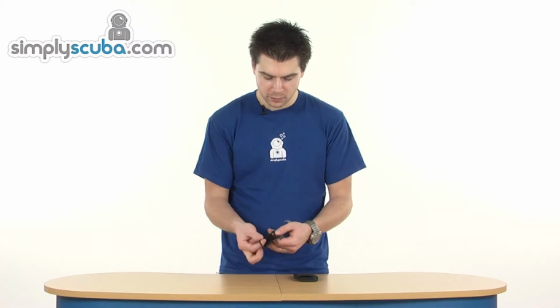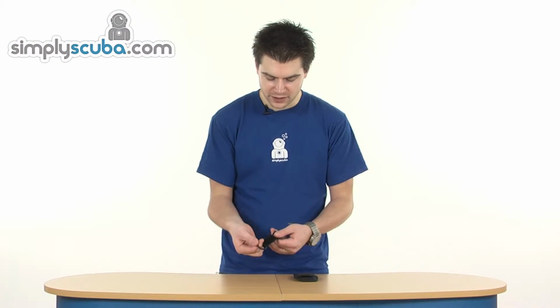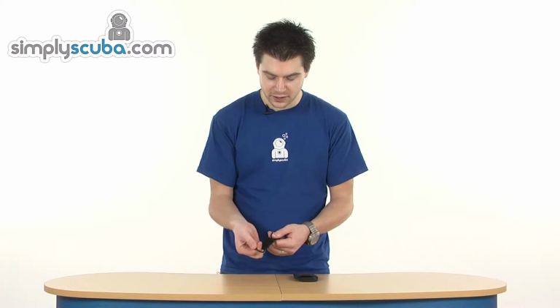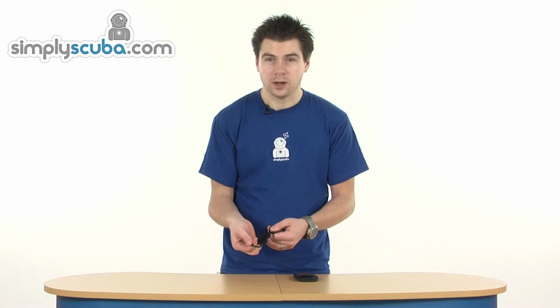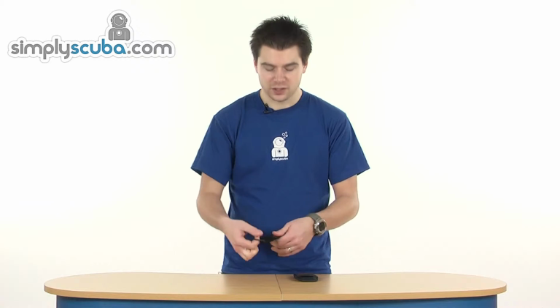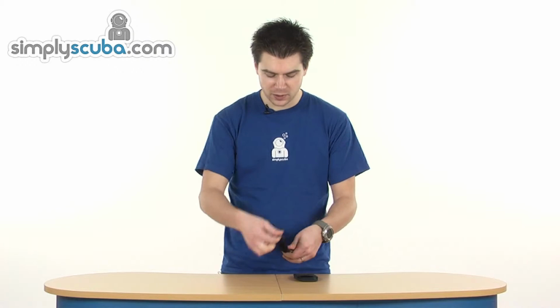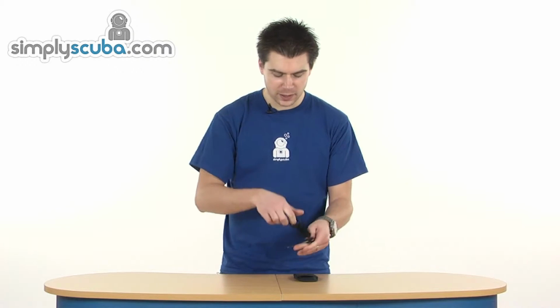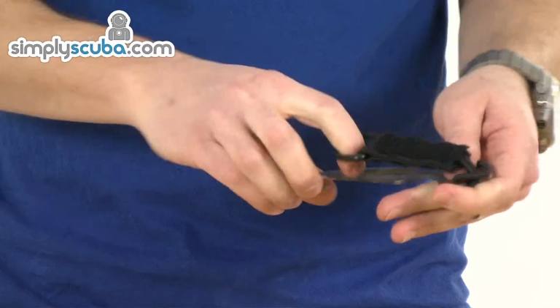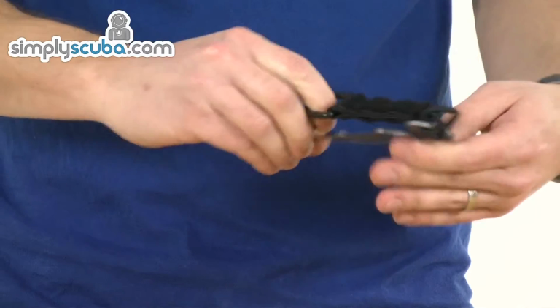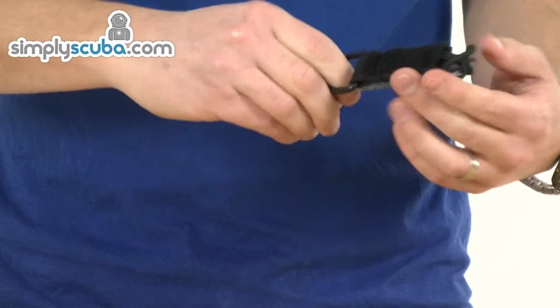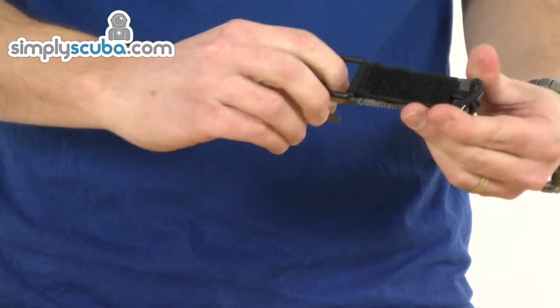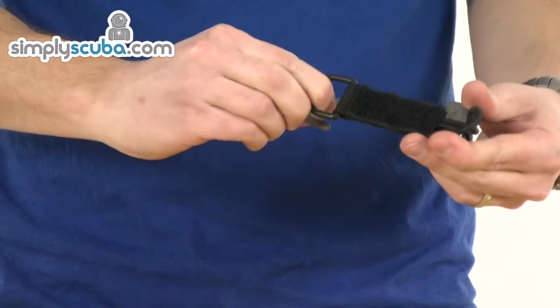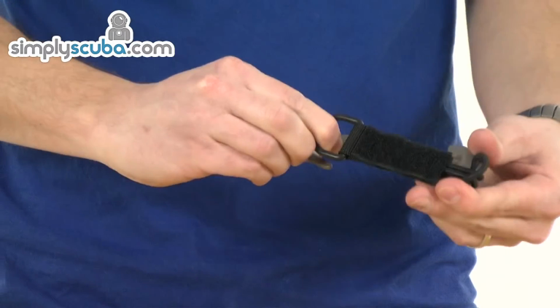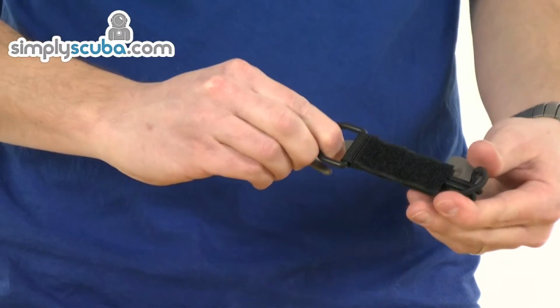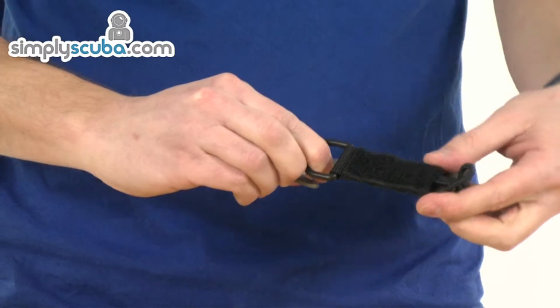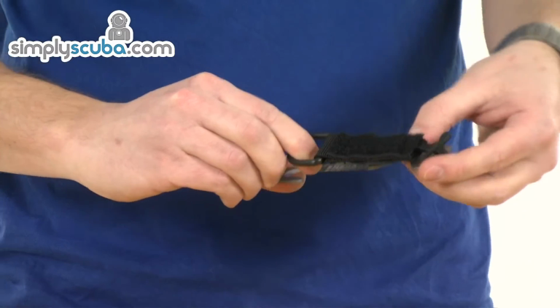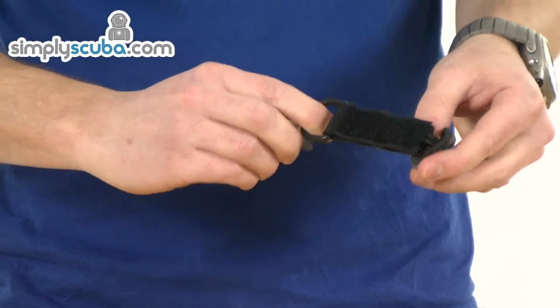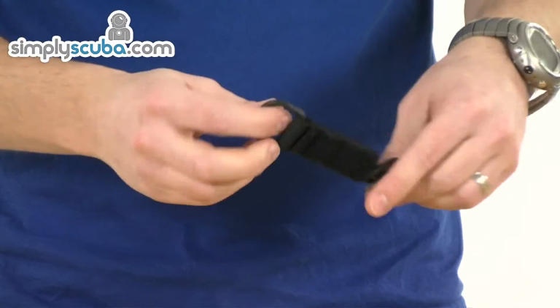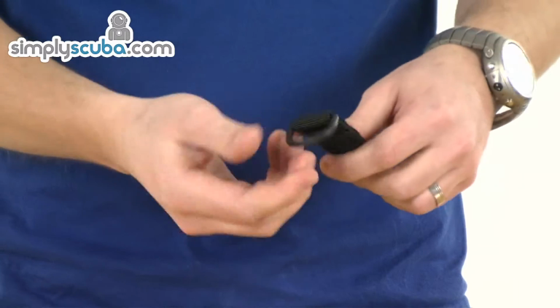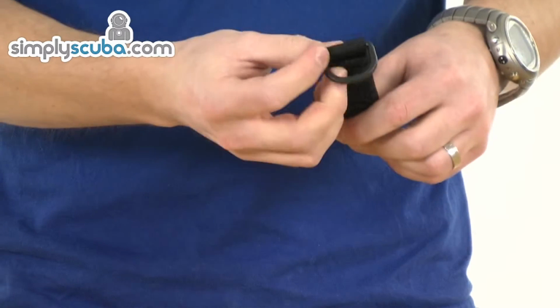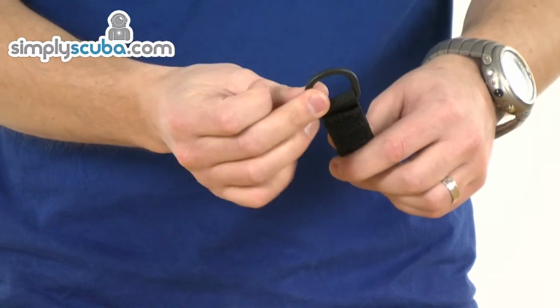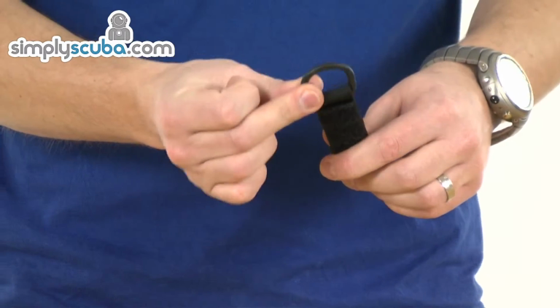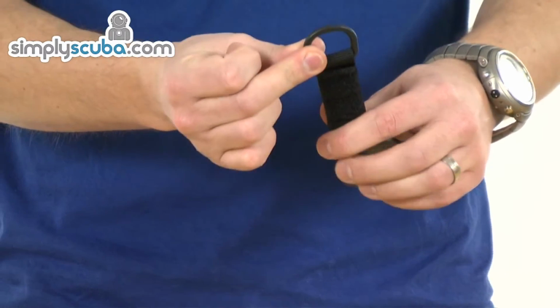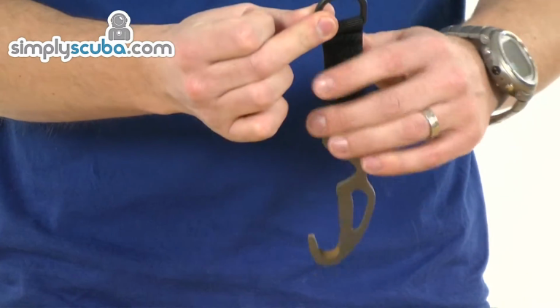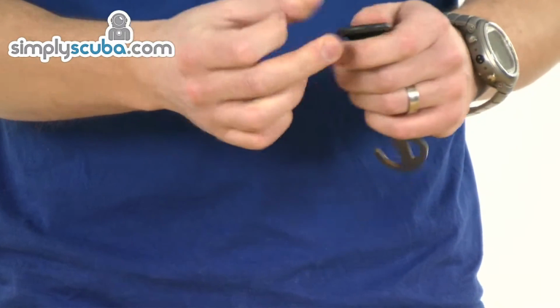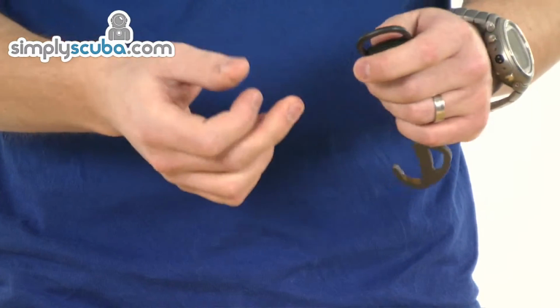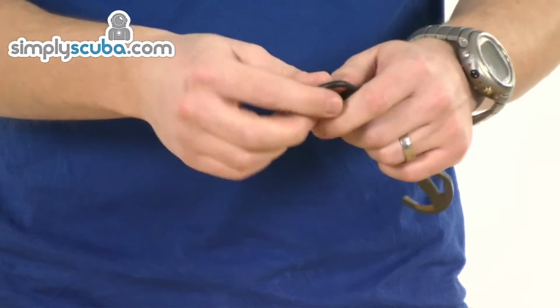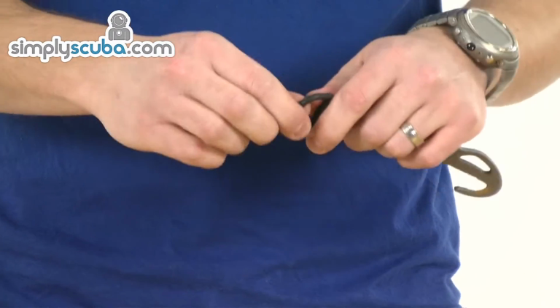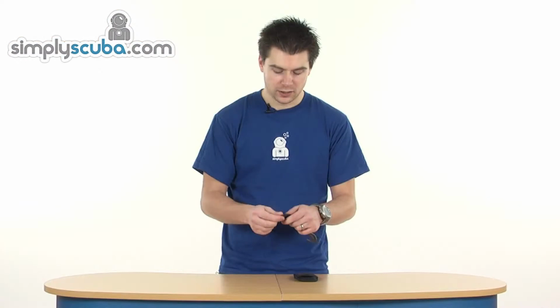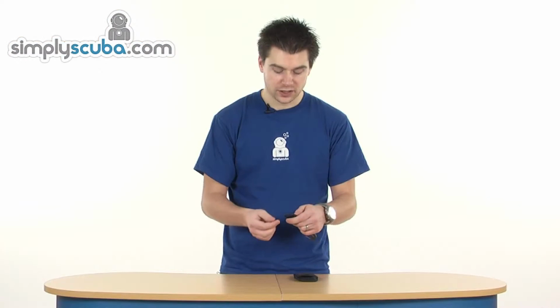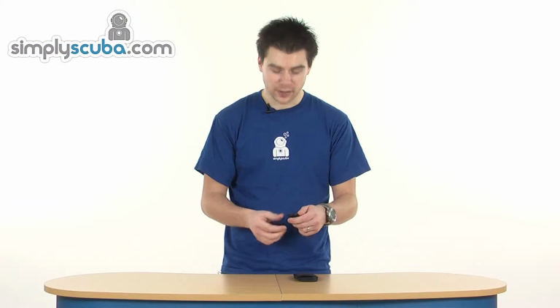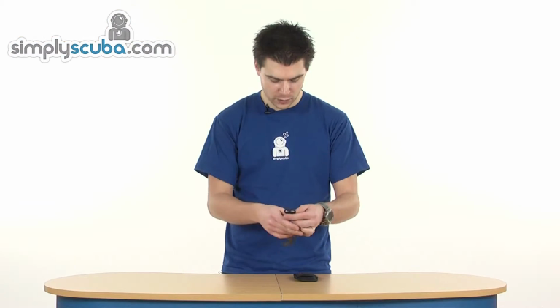The bottom bit is actually bungee, so when you put it back in the pouch you can pull it tight and that prevents it from coming out. There's also a D-ring on the end, so if you want to put it on a piece of line you can do that as well.